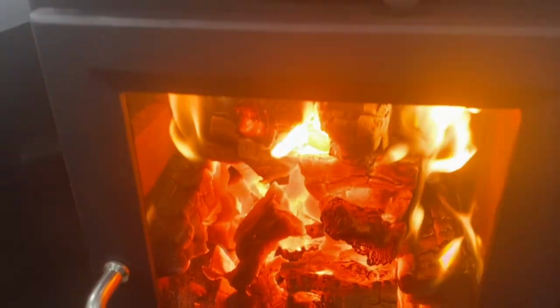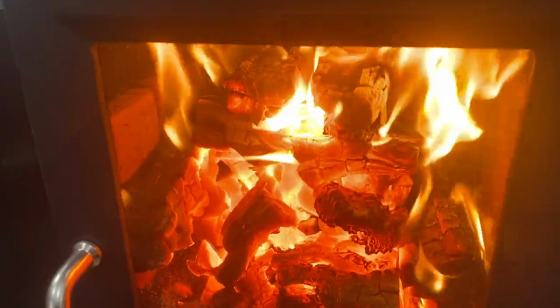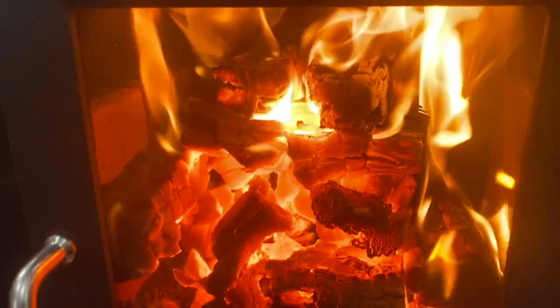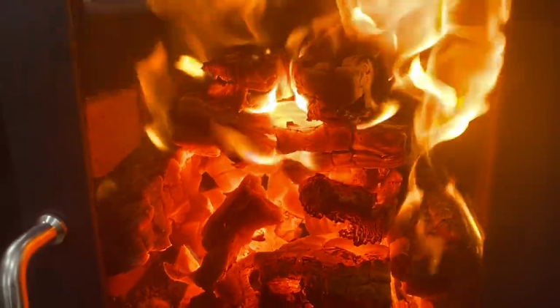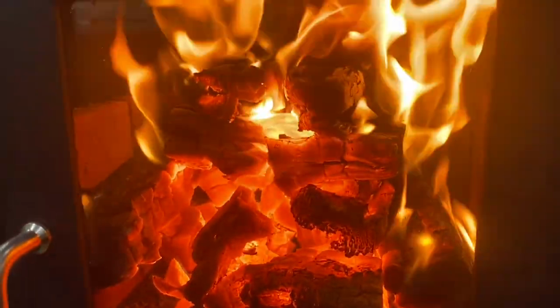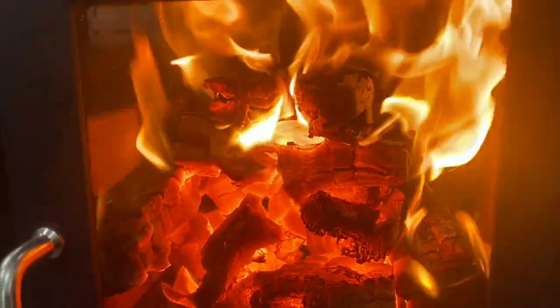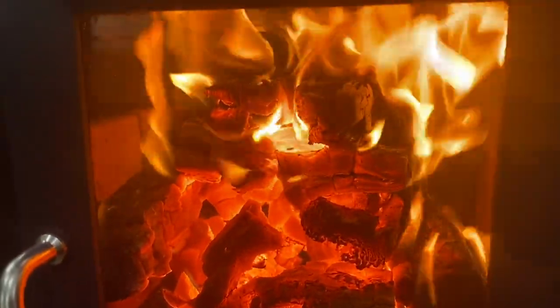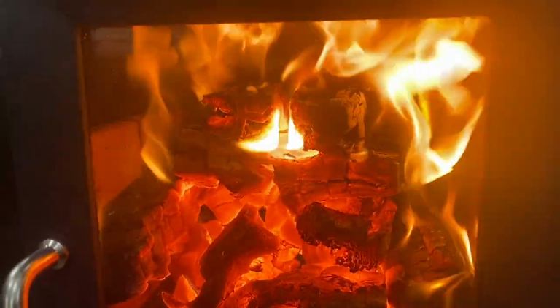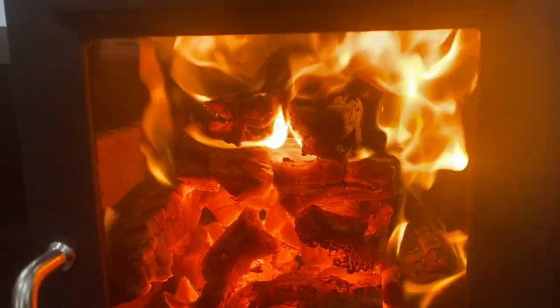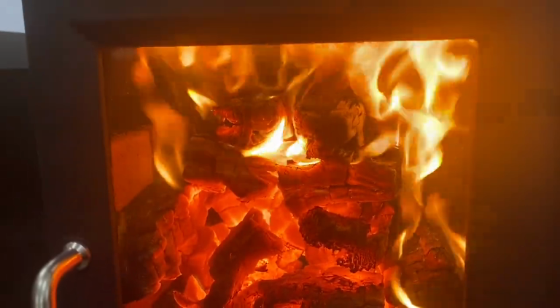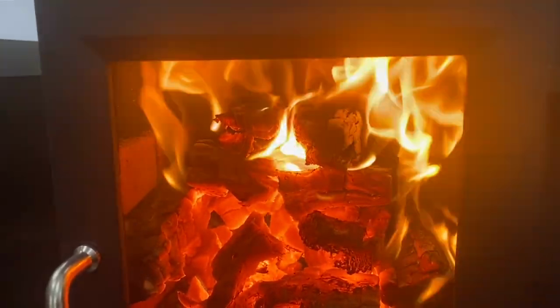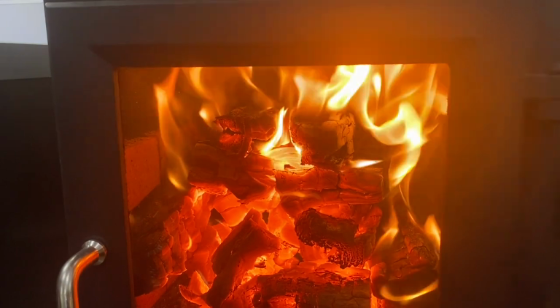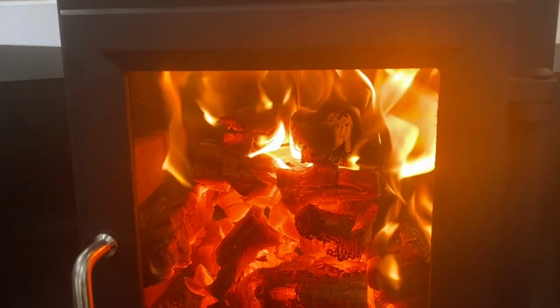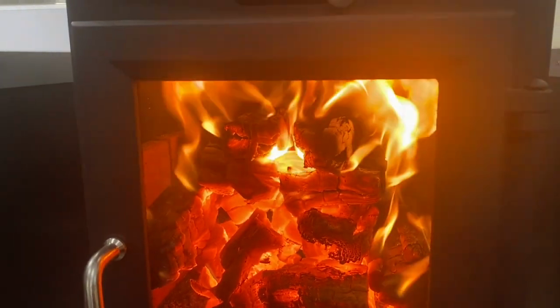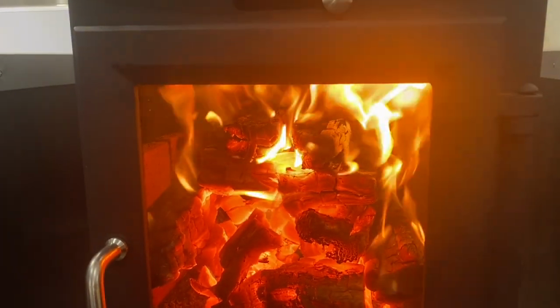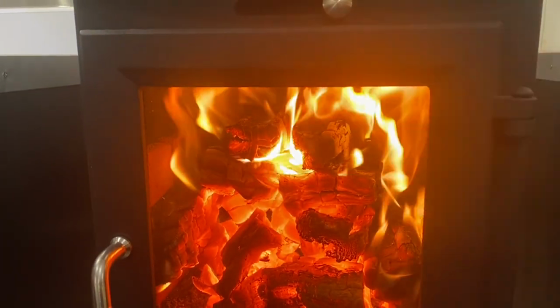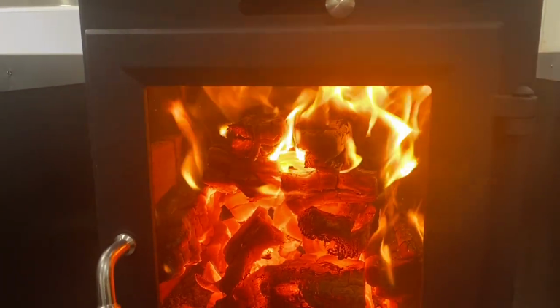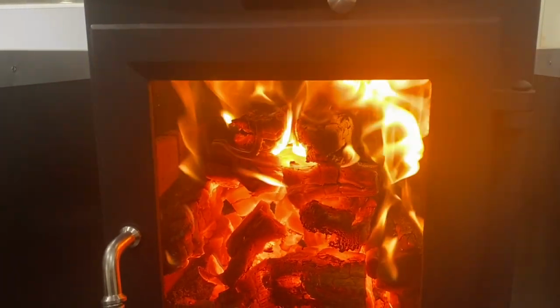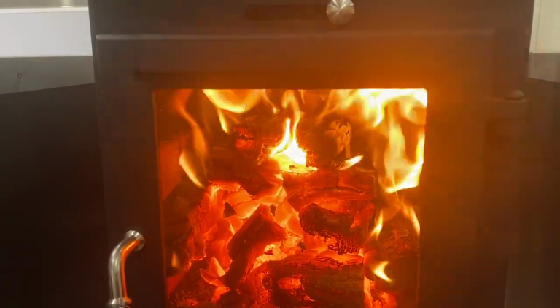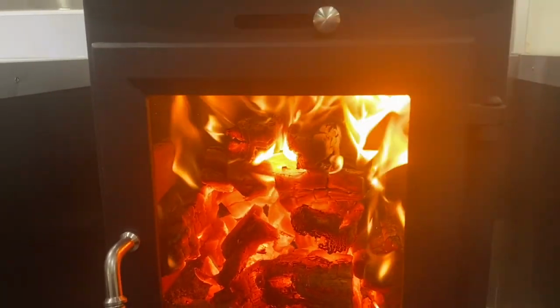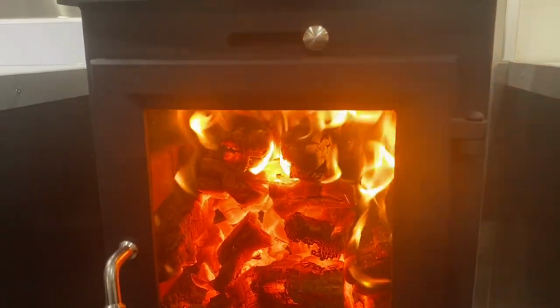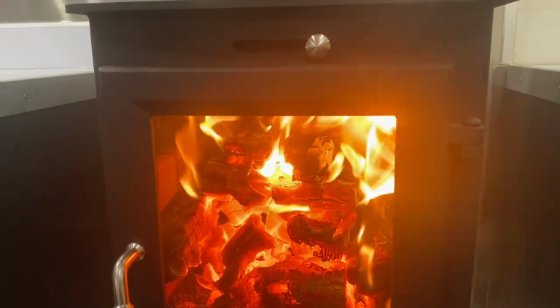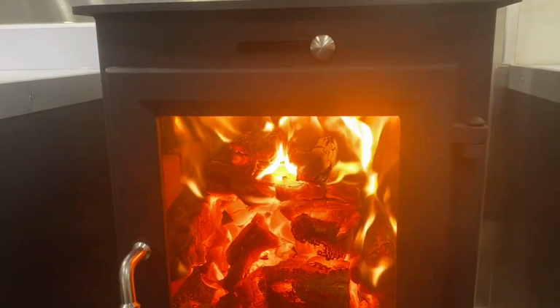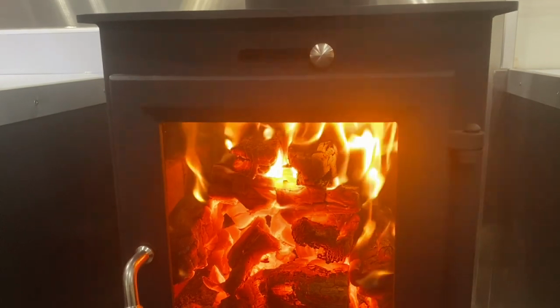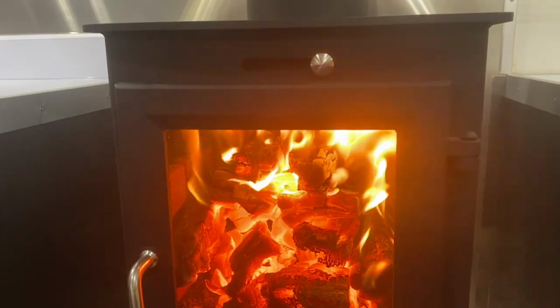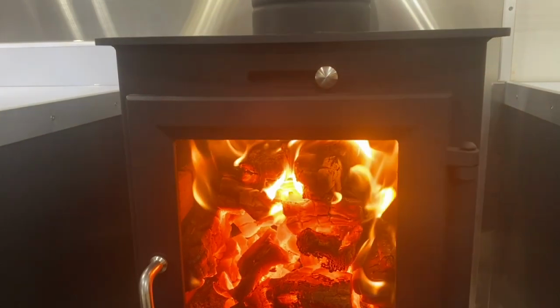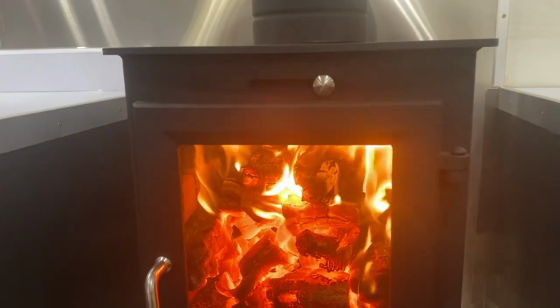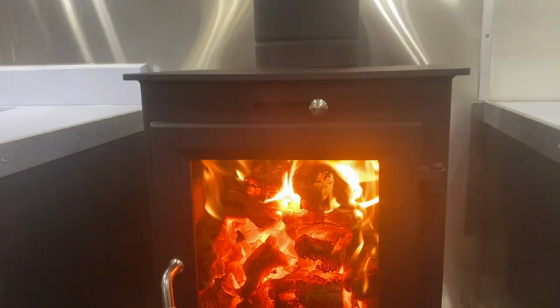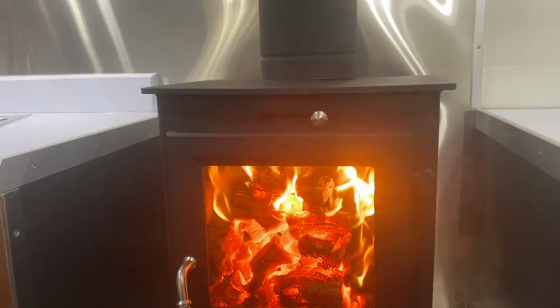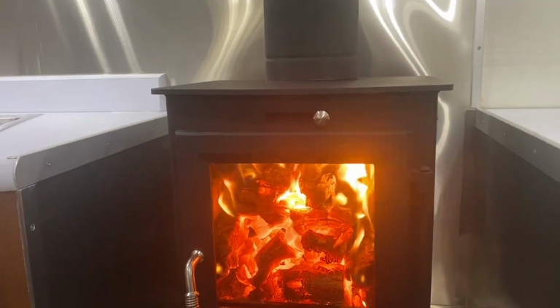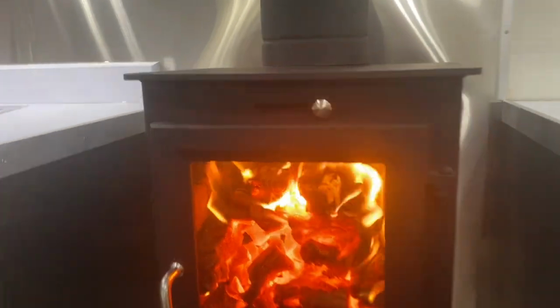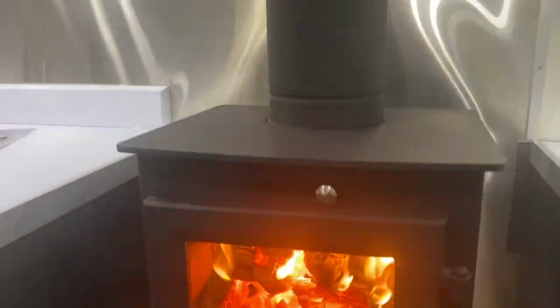Best feature of all — the wood burning stove. I don't know what the temperature is outside right now, it's snowing, but in here I would say we're easily 70 degrees, and I just barely started this.